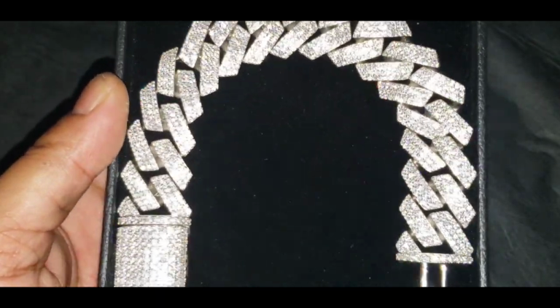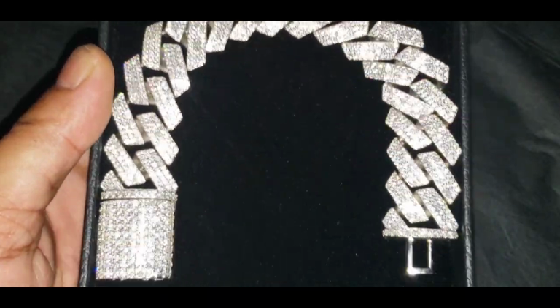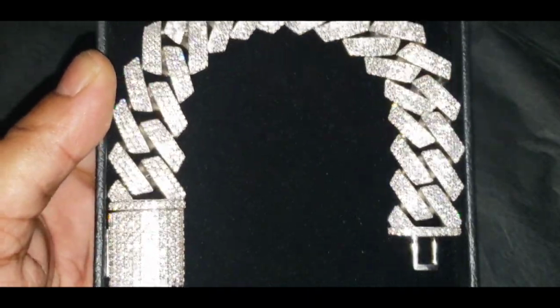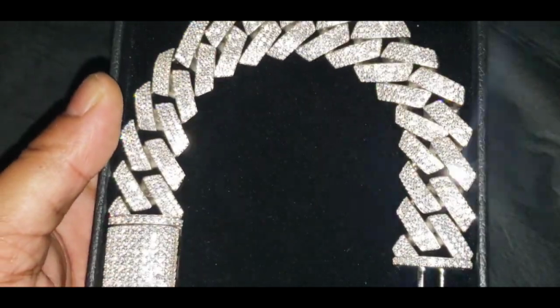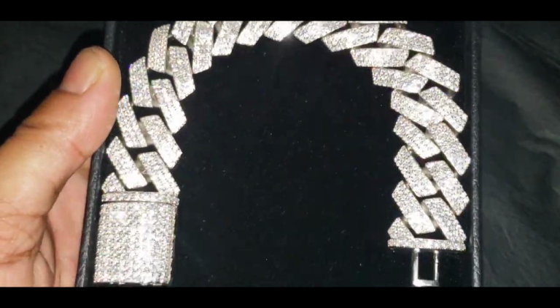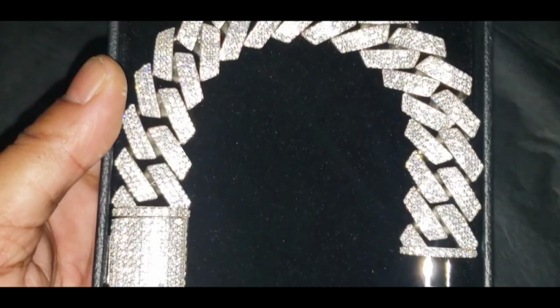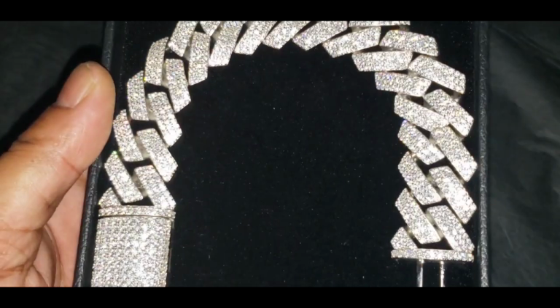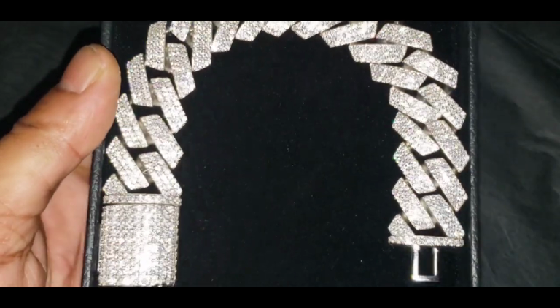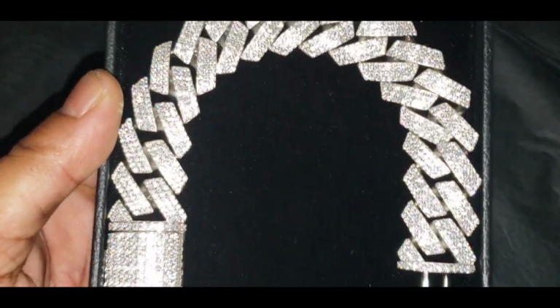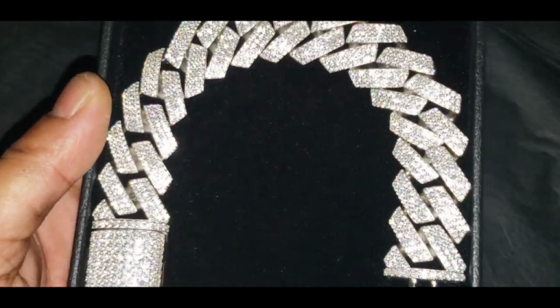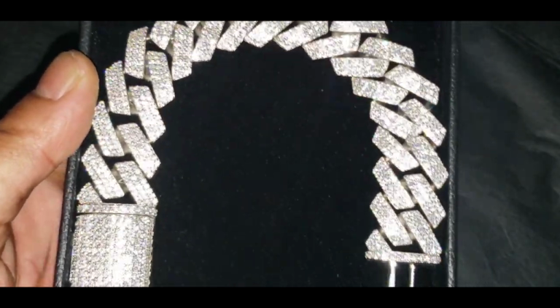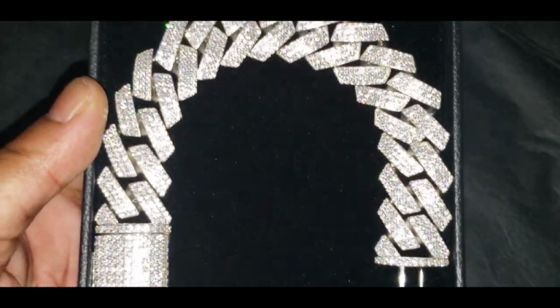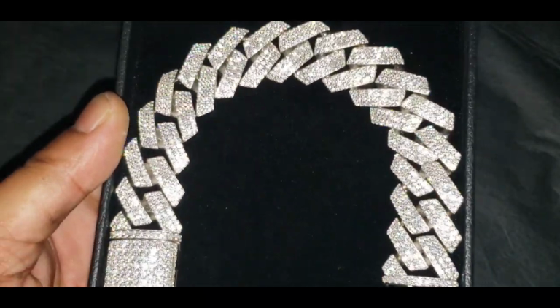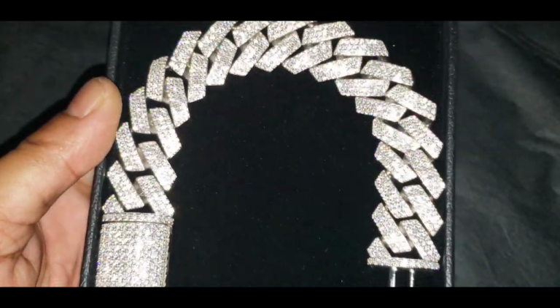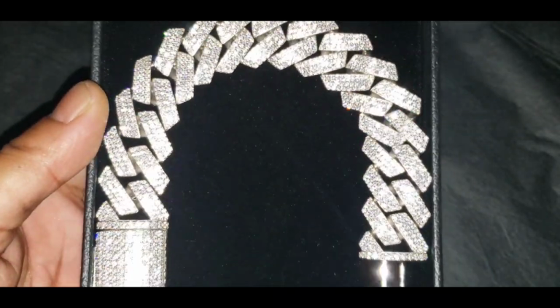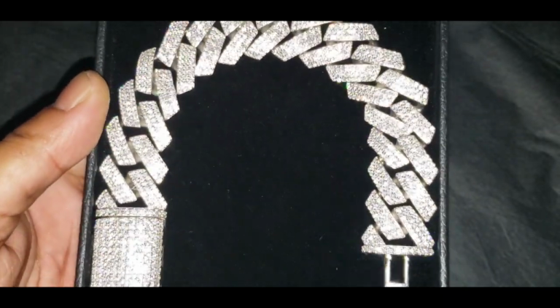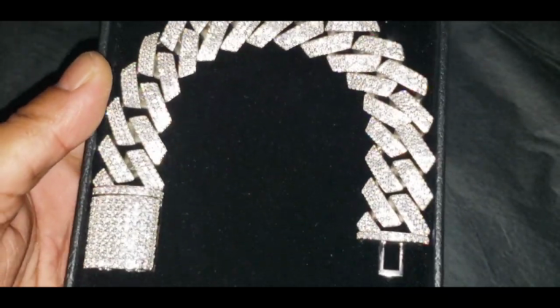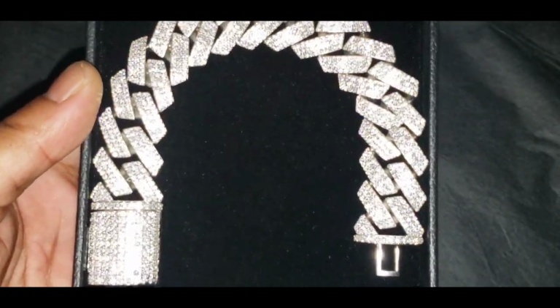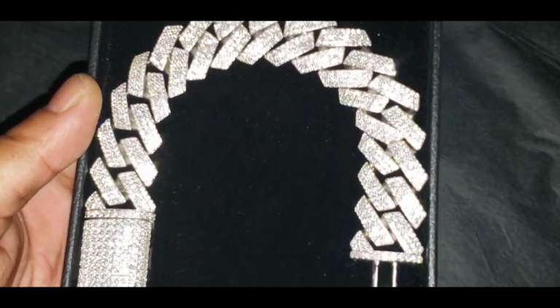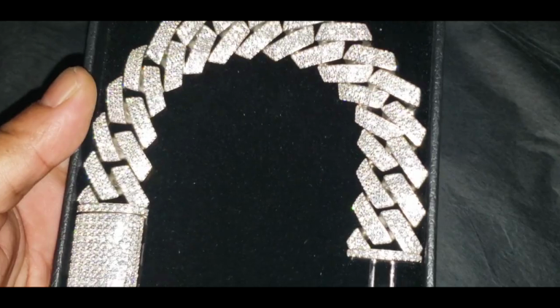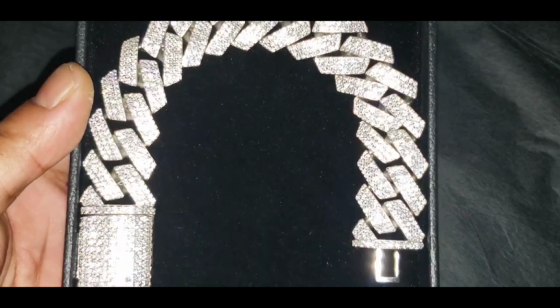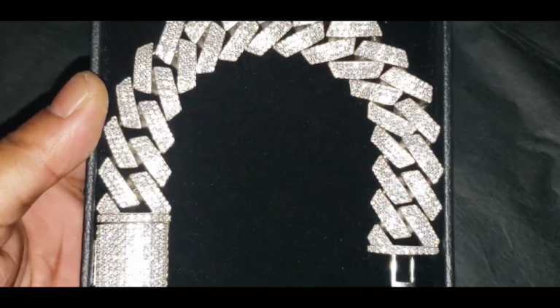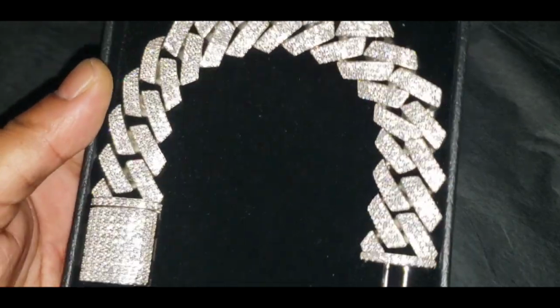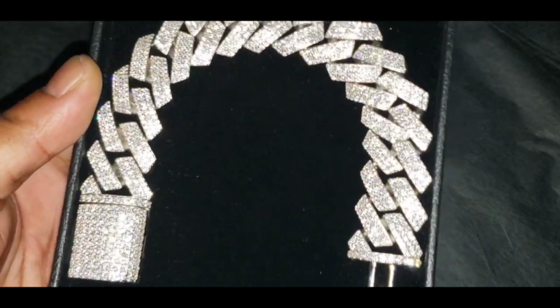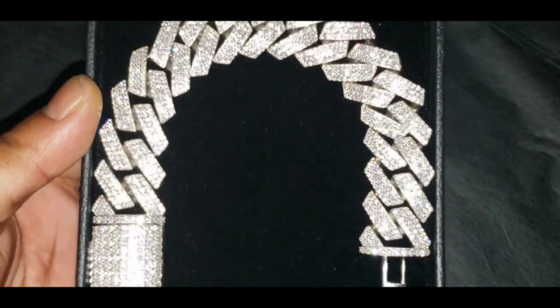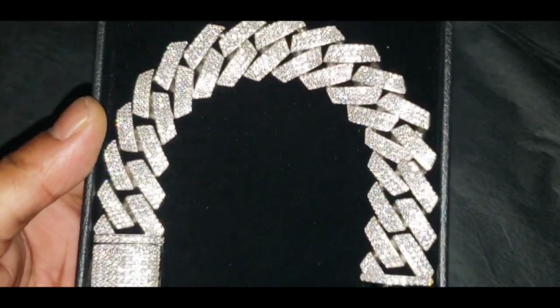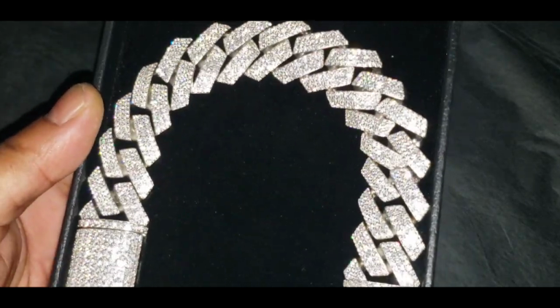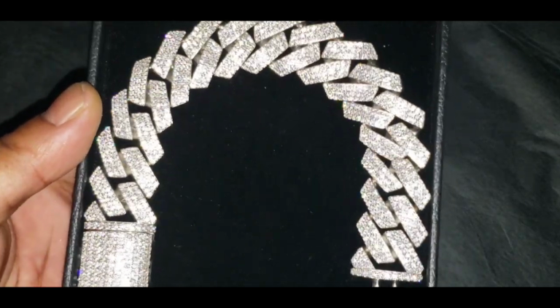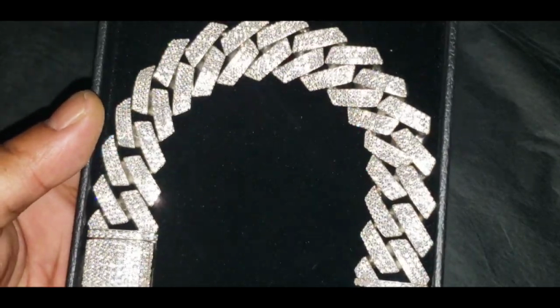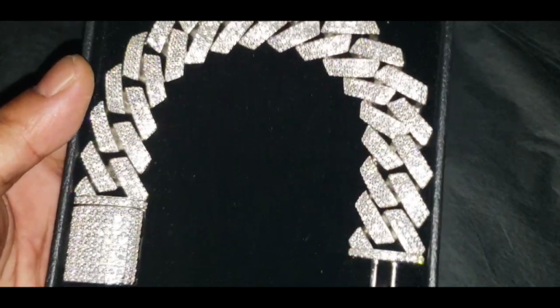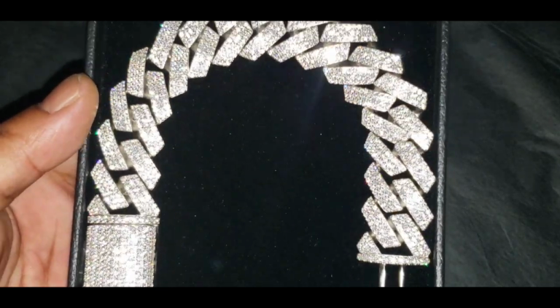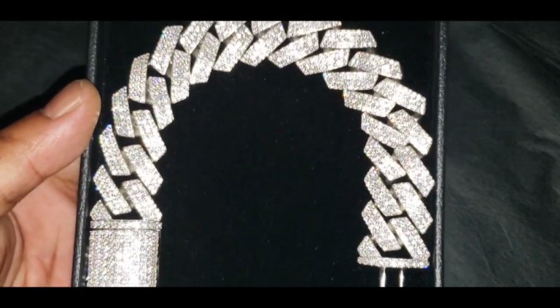If you want the best quality, go shop at Harlem Bling. For anybody who's been watching my videos, keep your heads up and let no one hold you down.